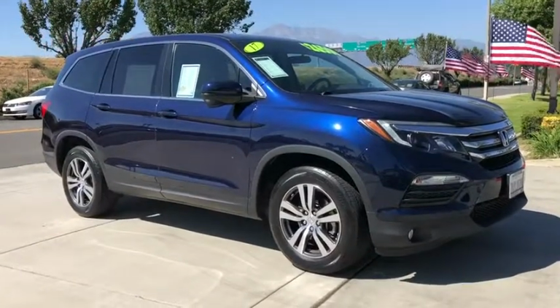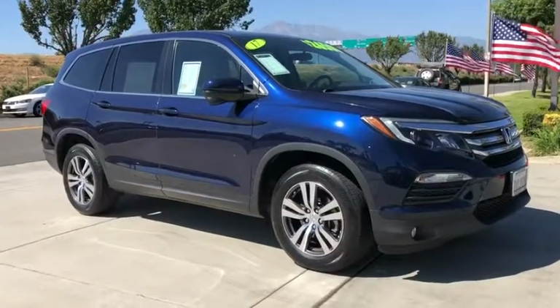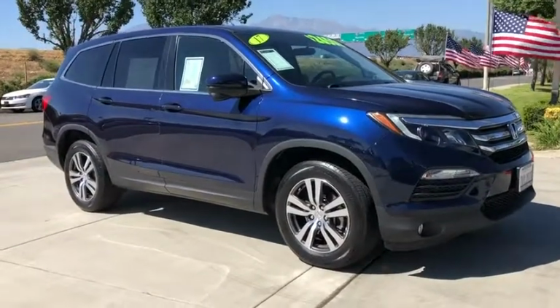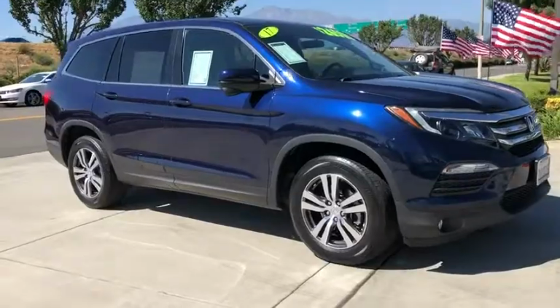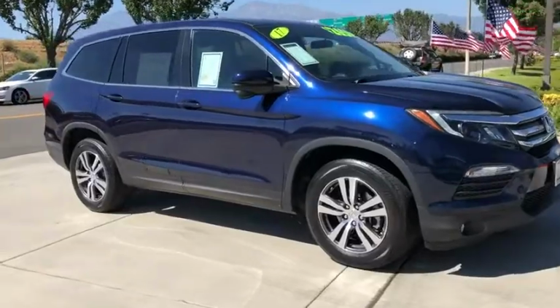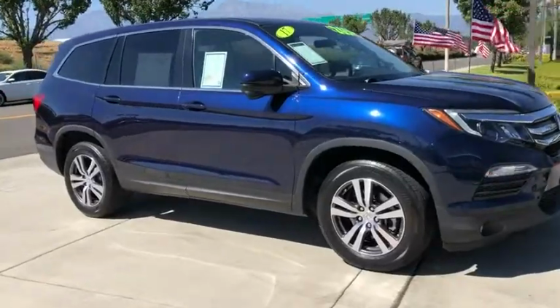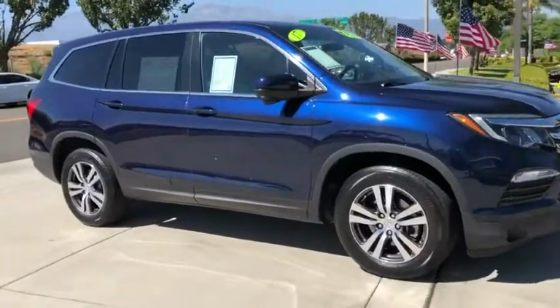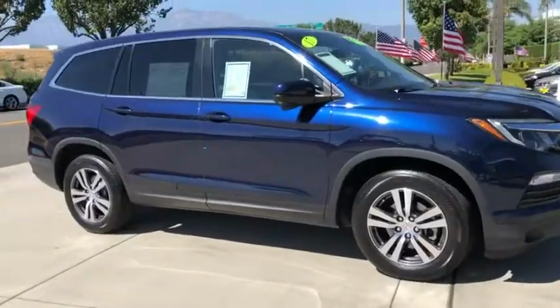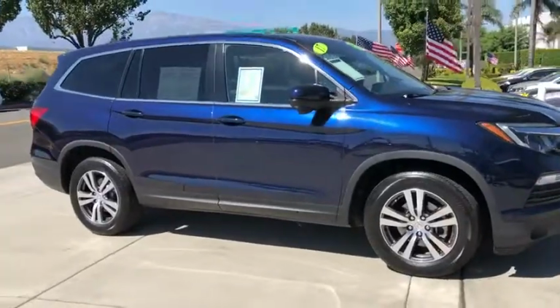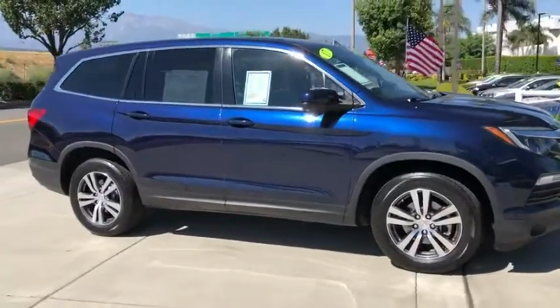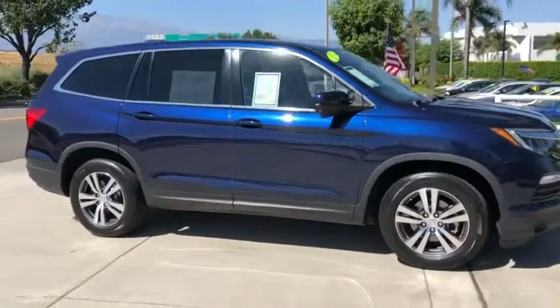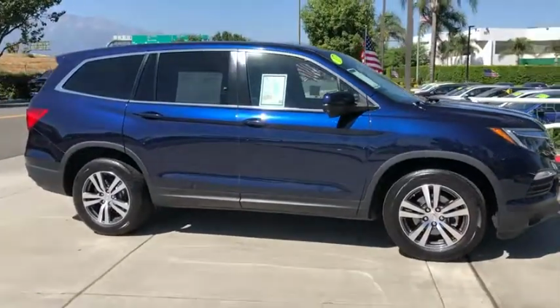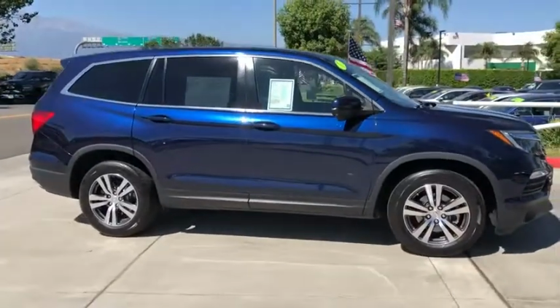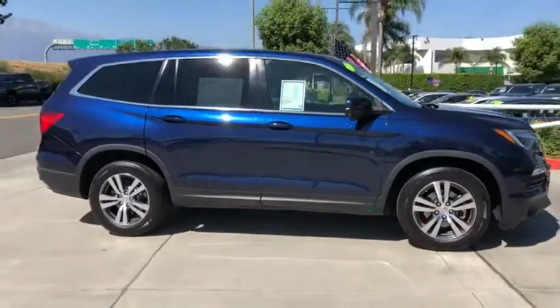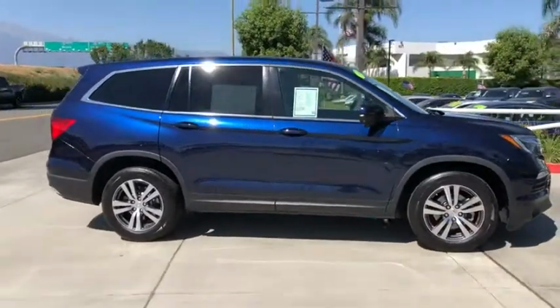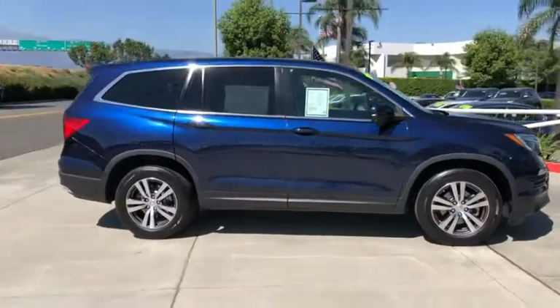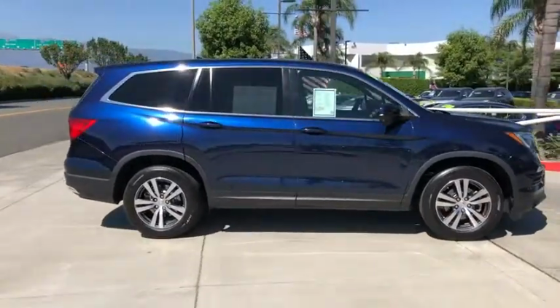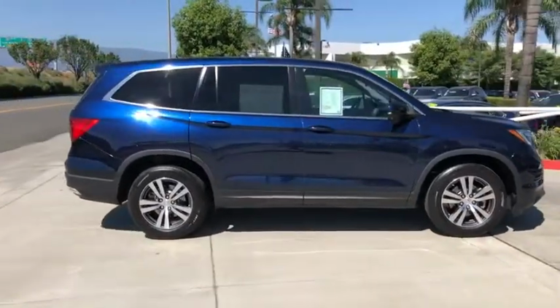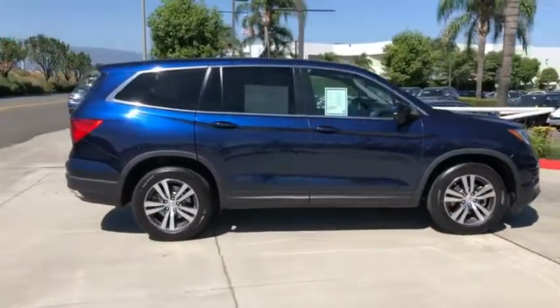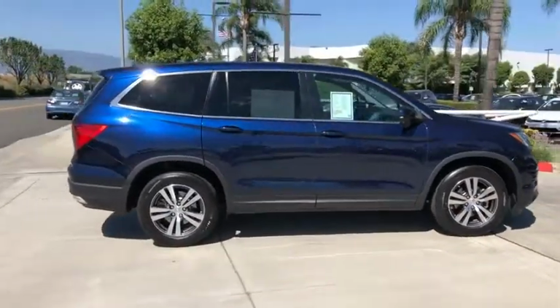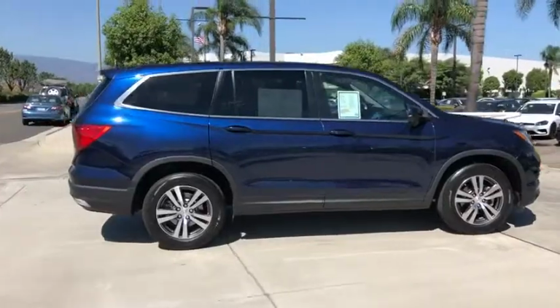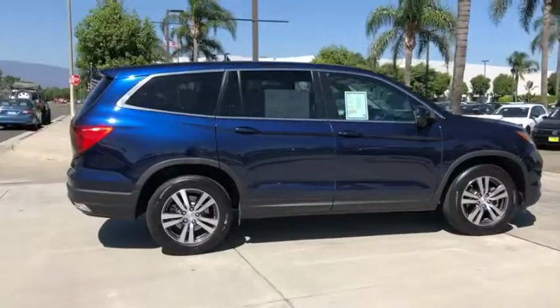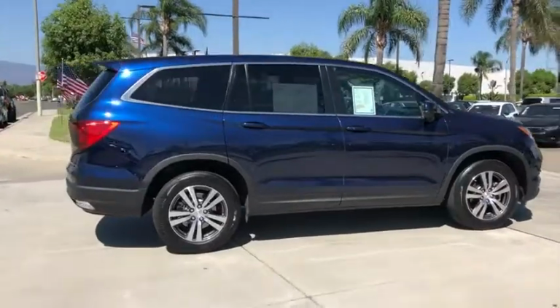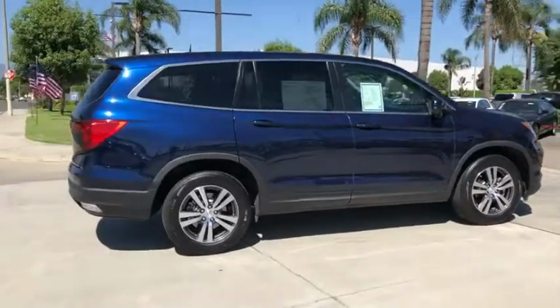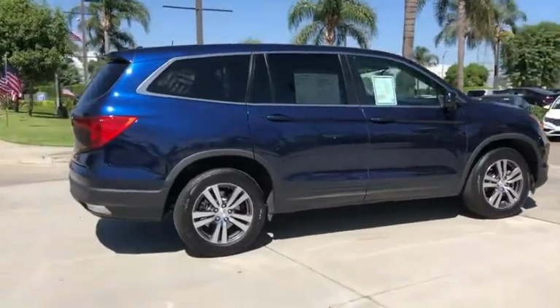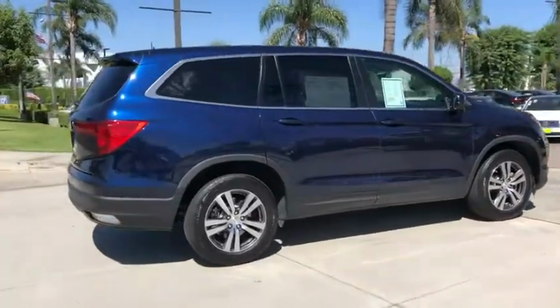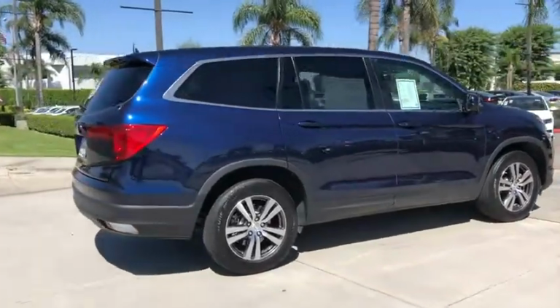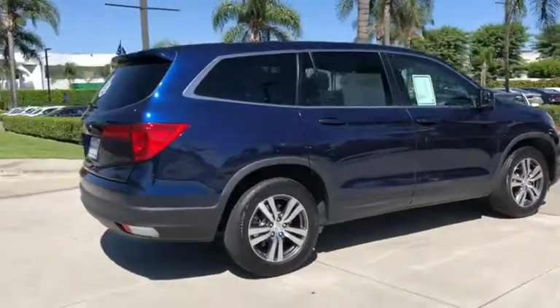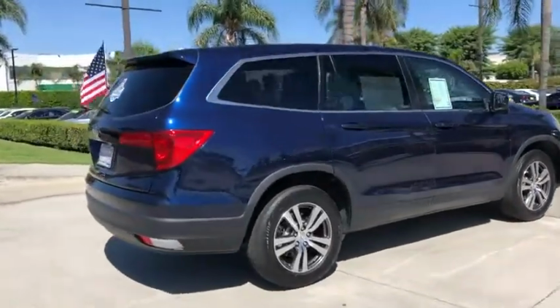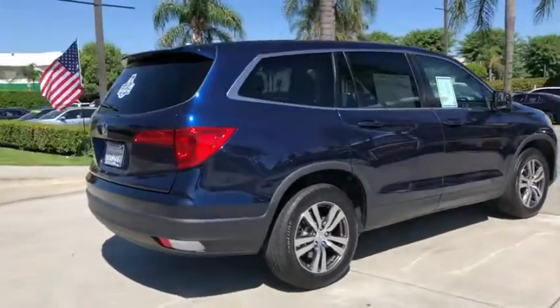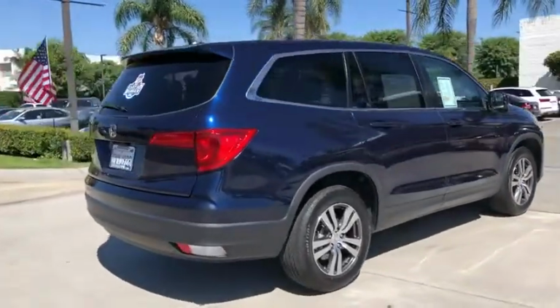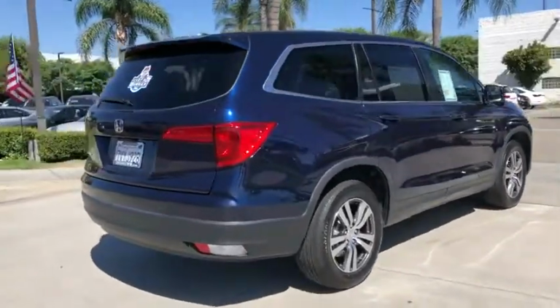You'll be ready for almost anything in the Honda Pilot. This vehicle has less than 25,000 miles. Here are some of this vehicle's great options: backup camera,